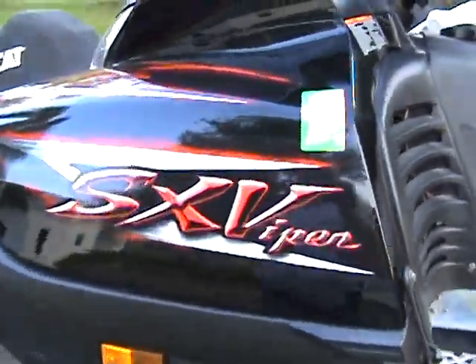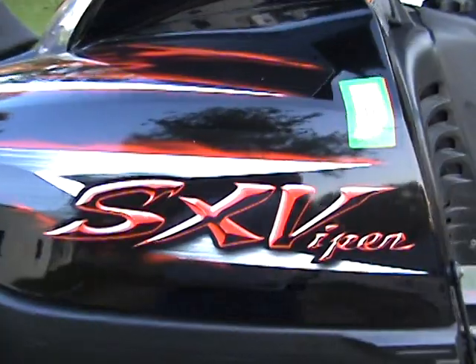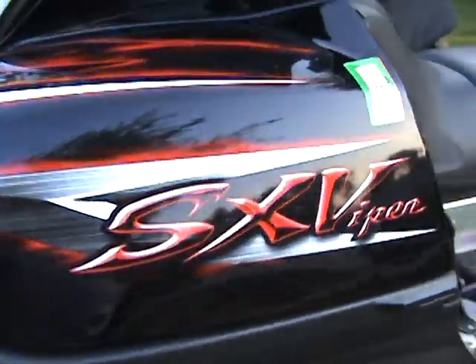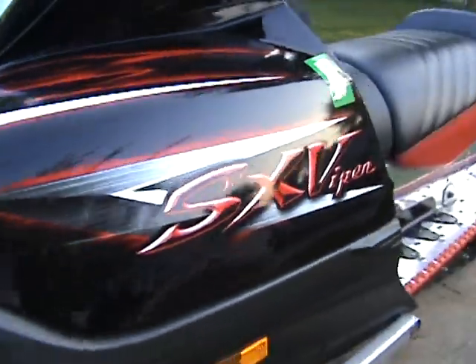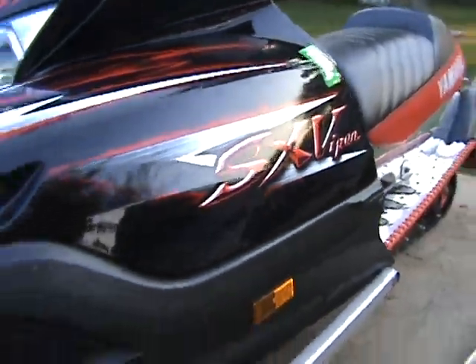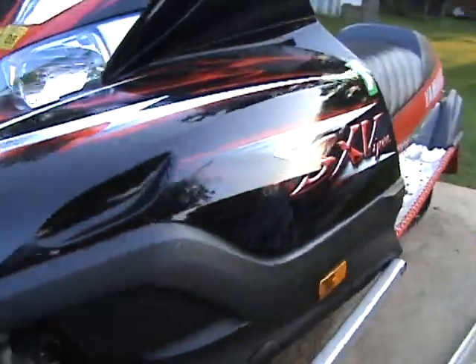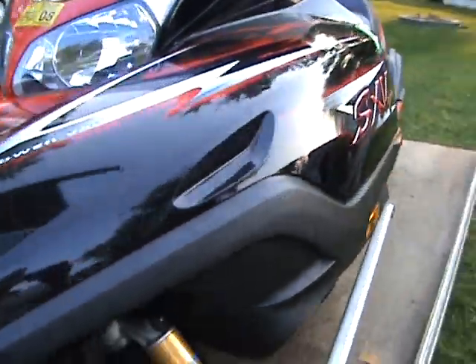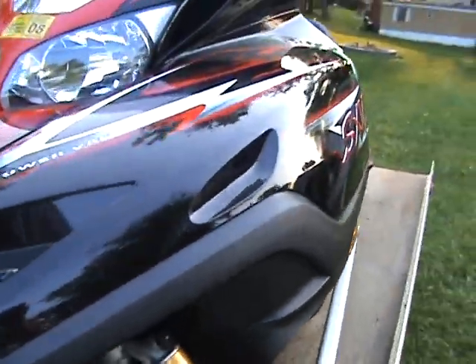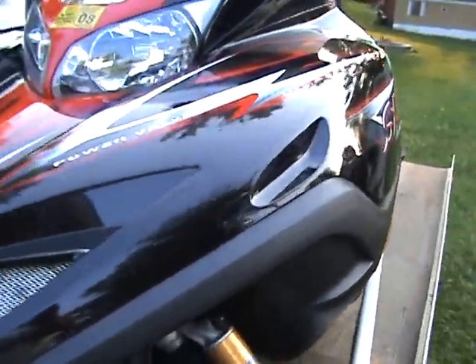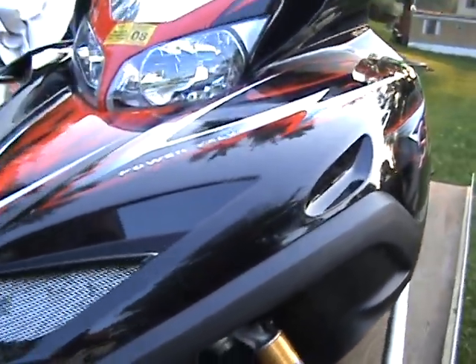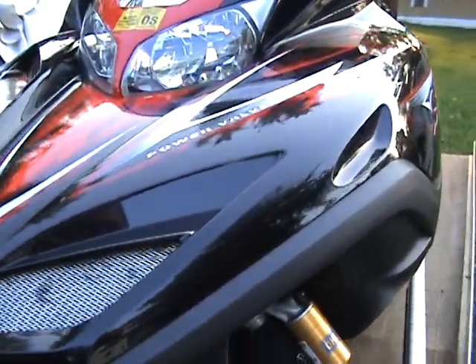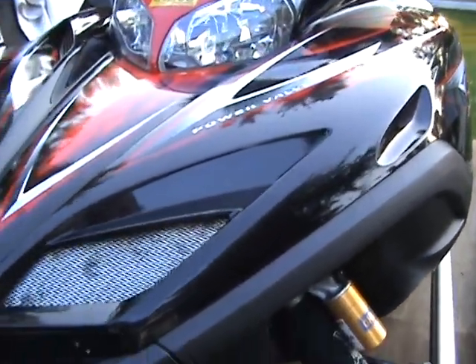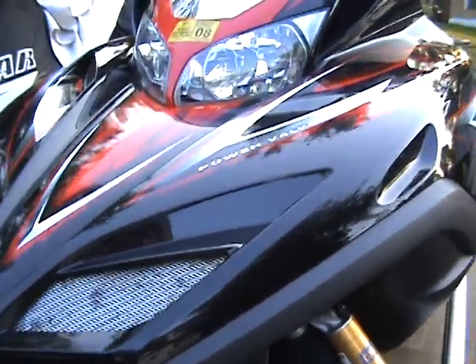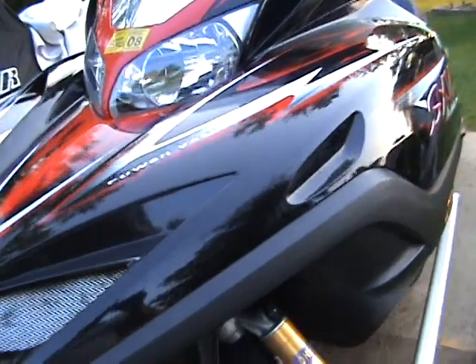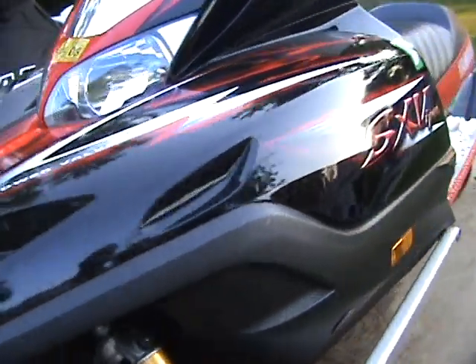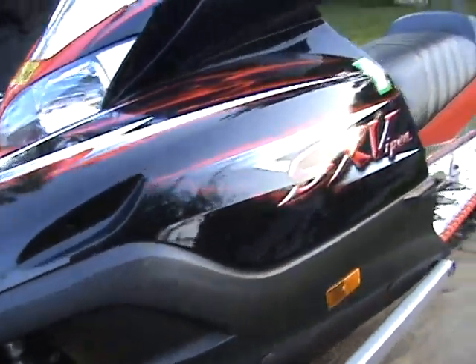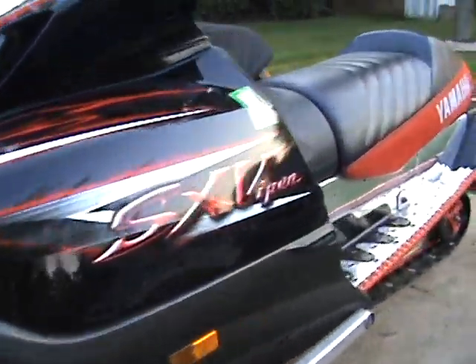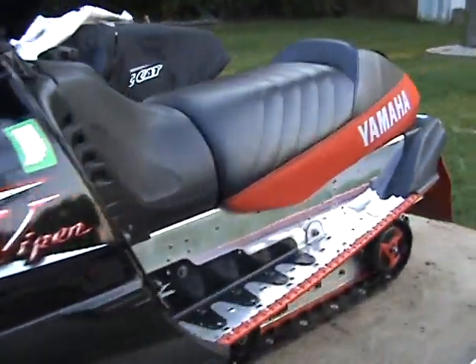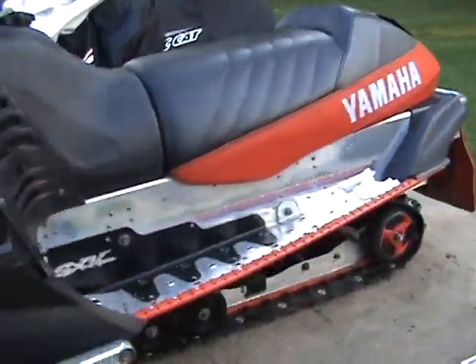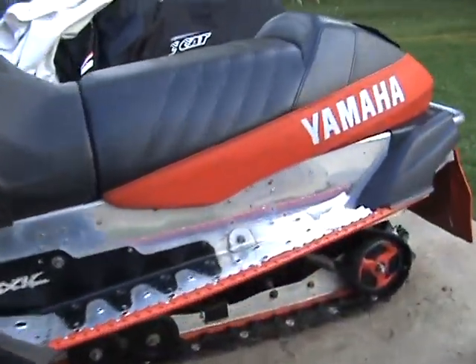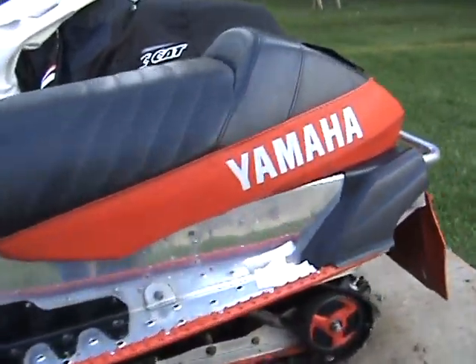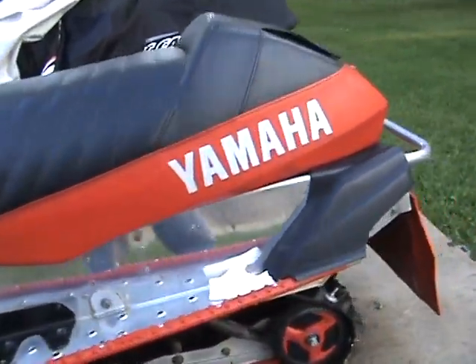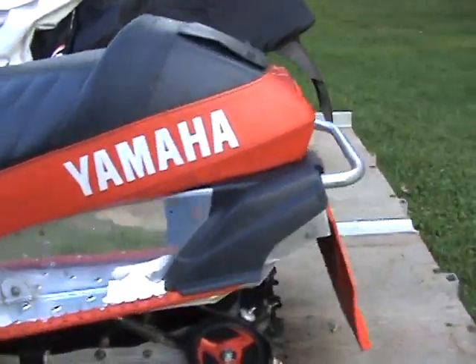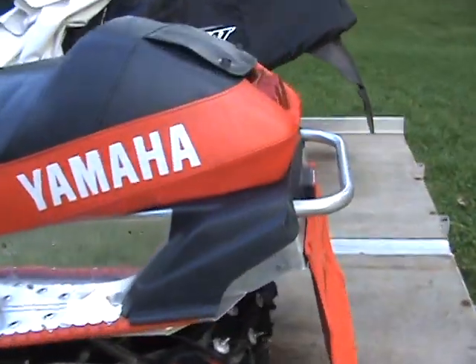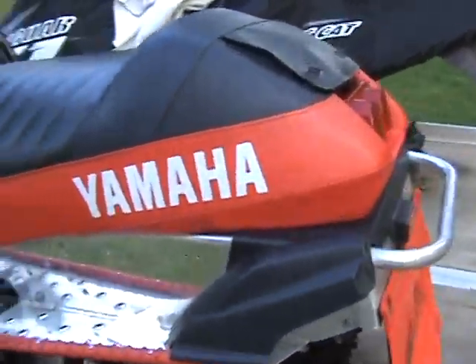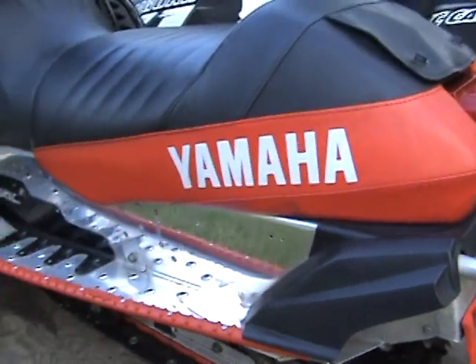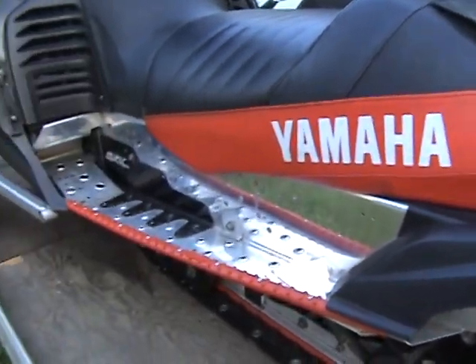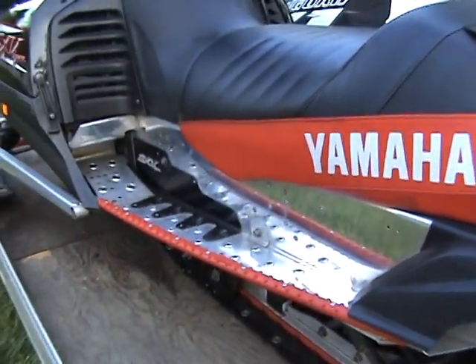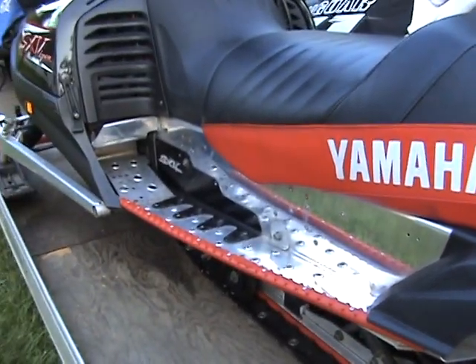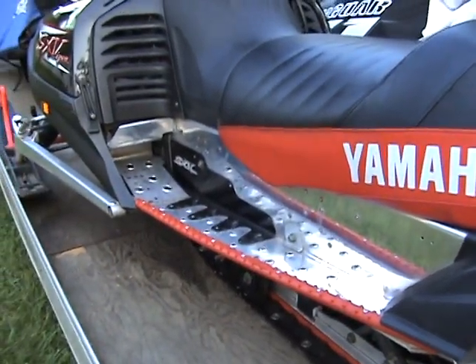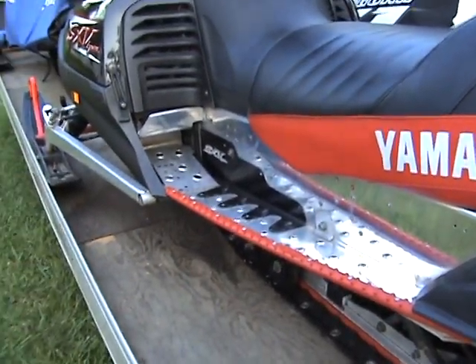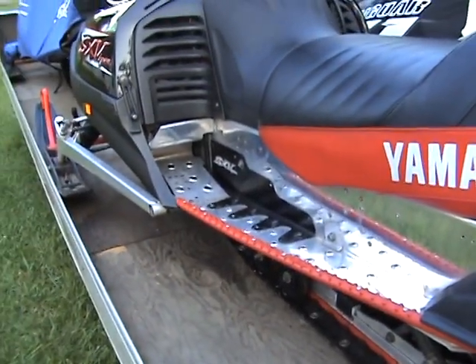Overall, the sled is in great shape. It's got Hawk pipes, Hawk clutches, V-Force reeds, about 170 horsepower, so it's pretty quick. But she just needs to have some more time on it — she'll get used to it.